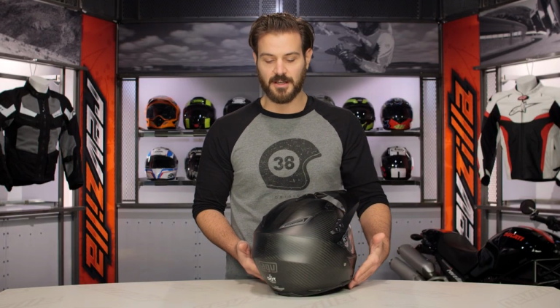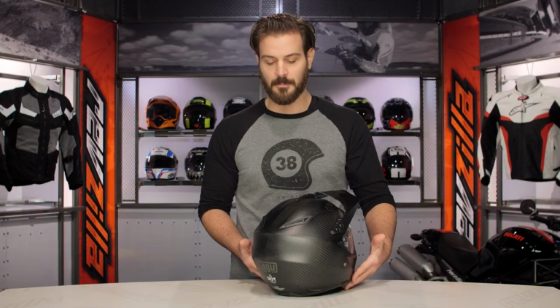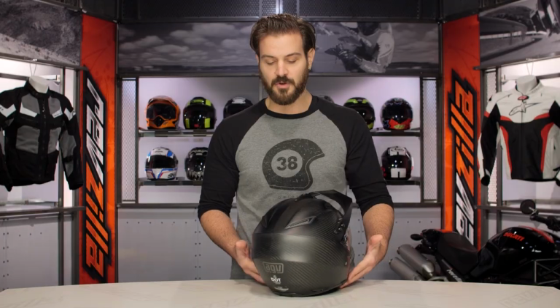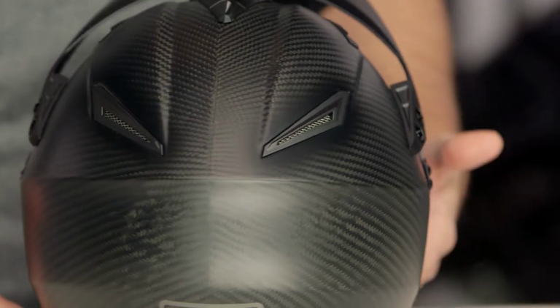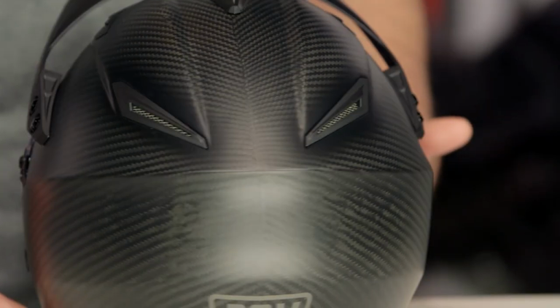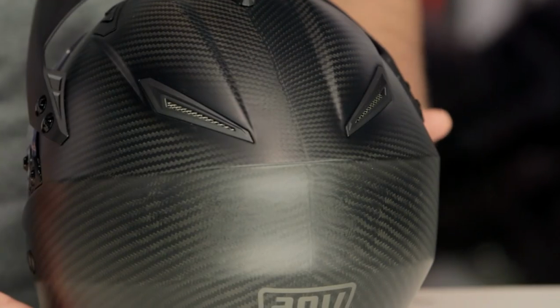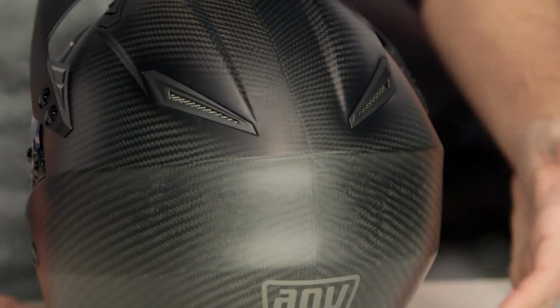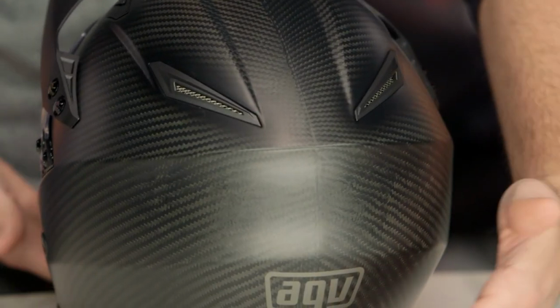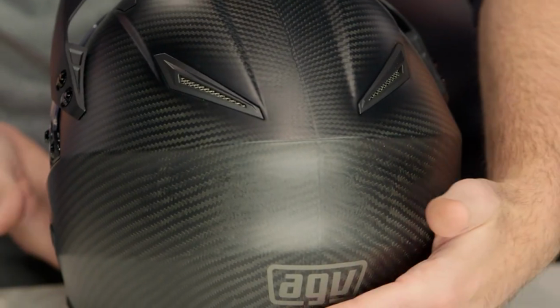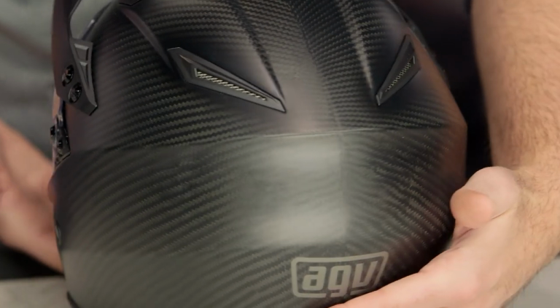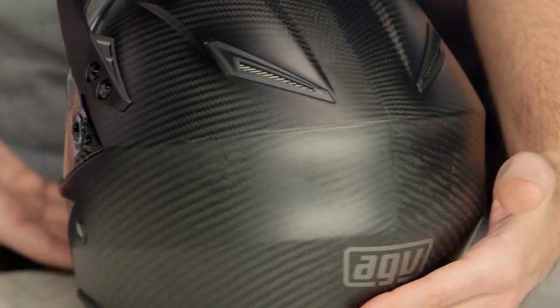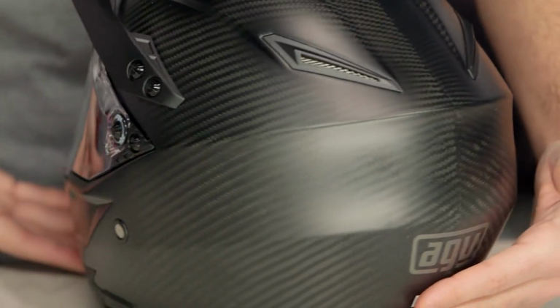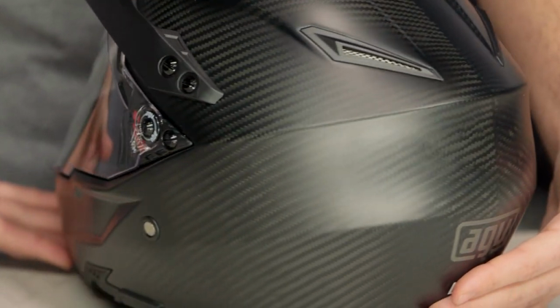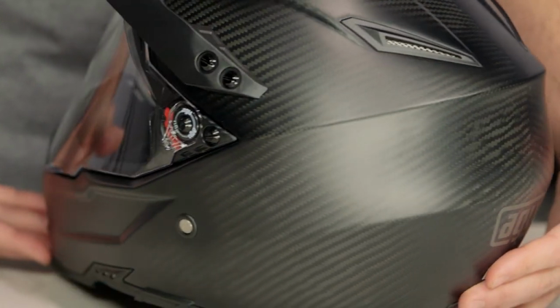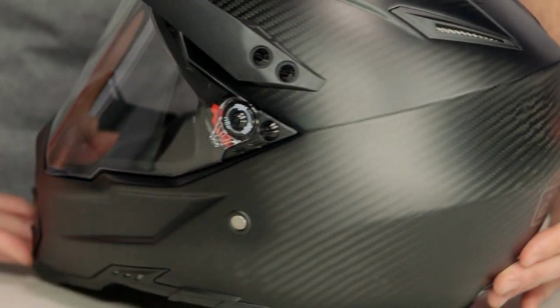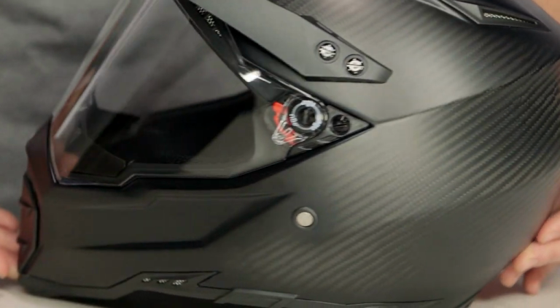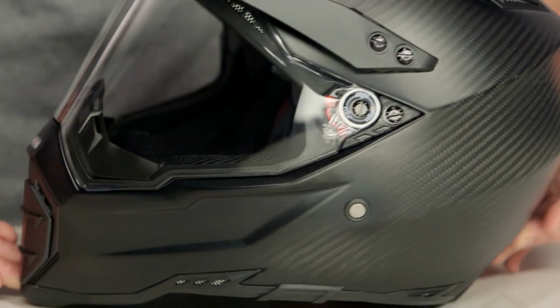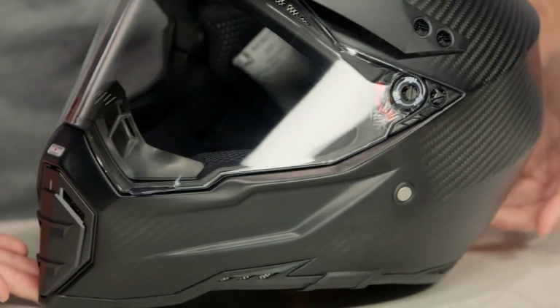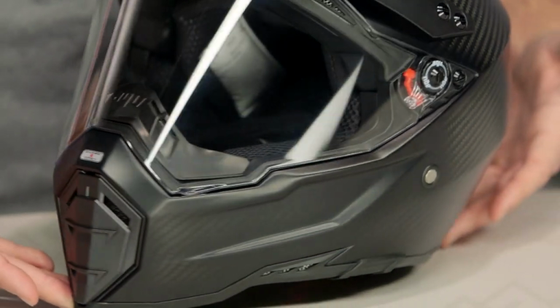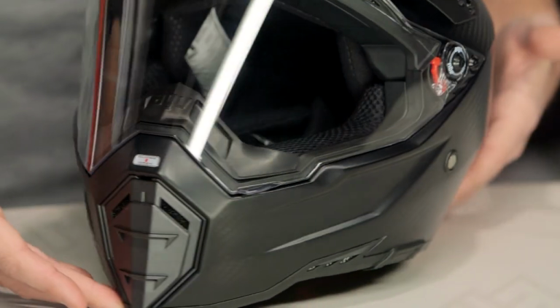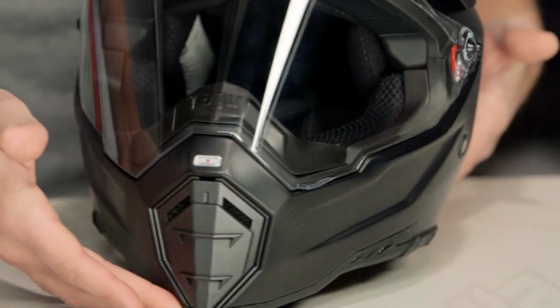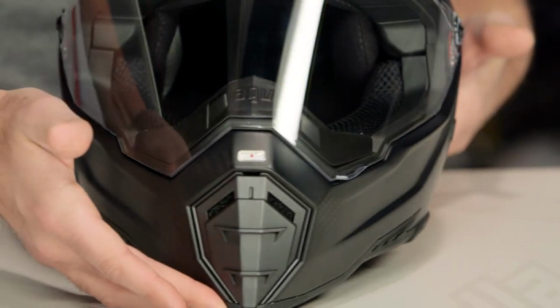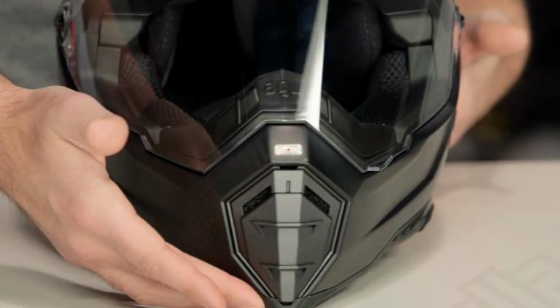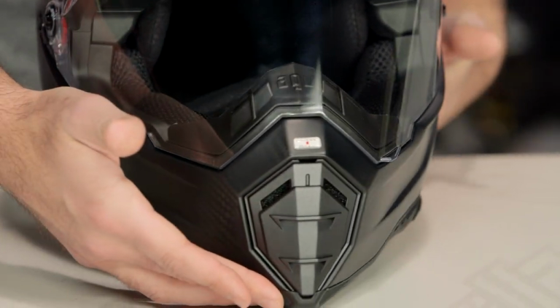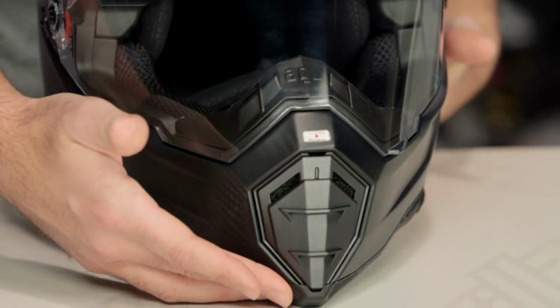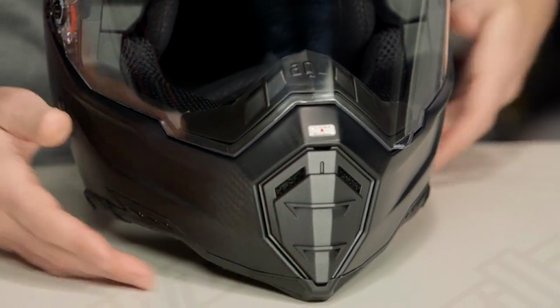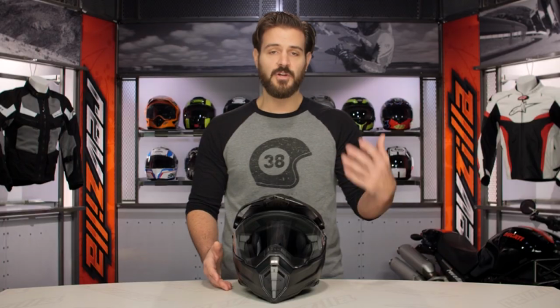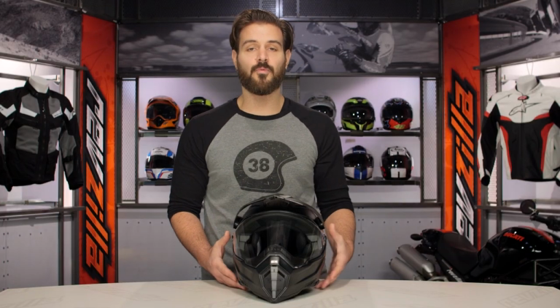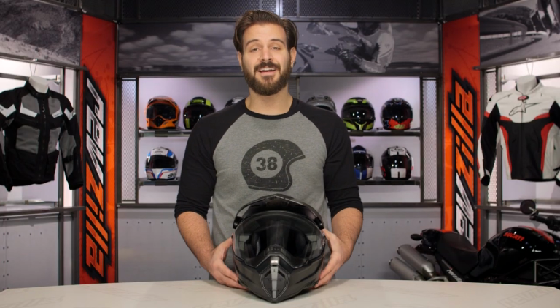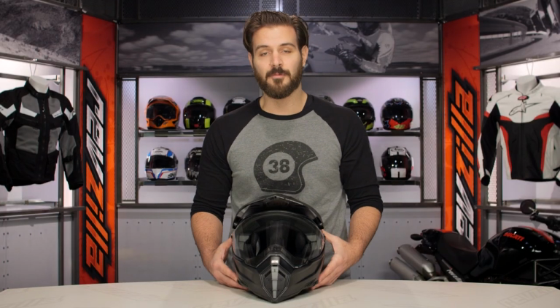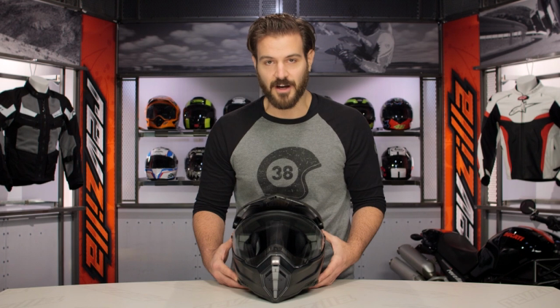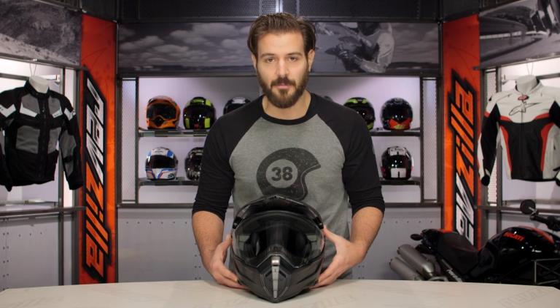You're getting a simple, pure carbon helmet — a really nice, clean finish from AGV with the Carbon Fury graphic, letting everyone know that you are rocking a carbon fiber helmet.